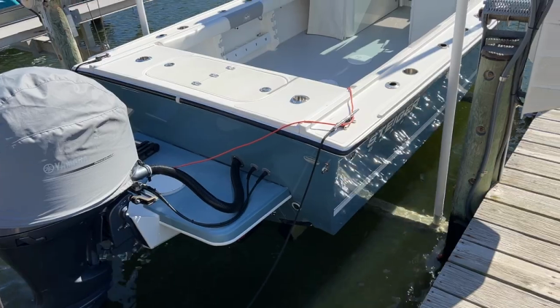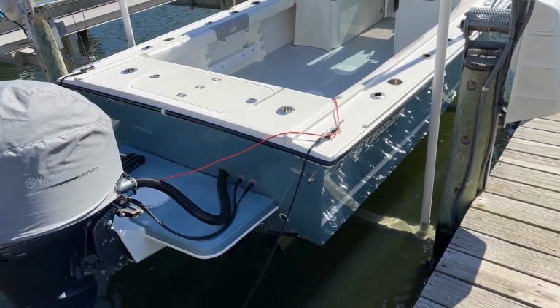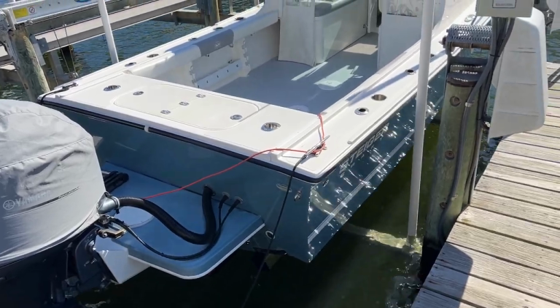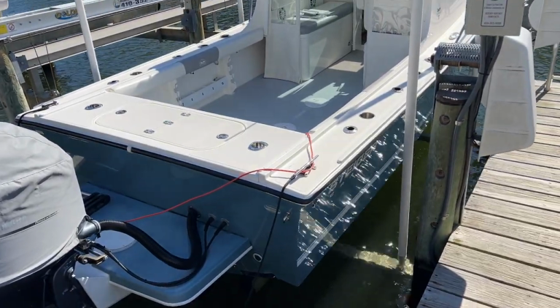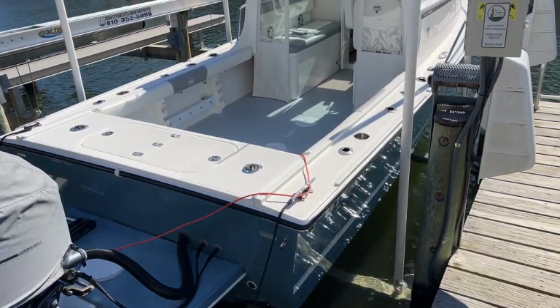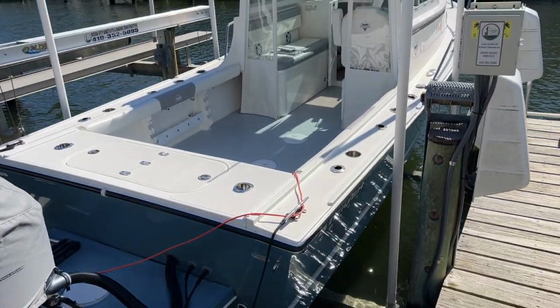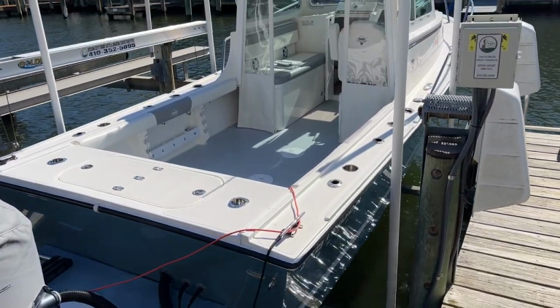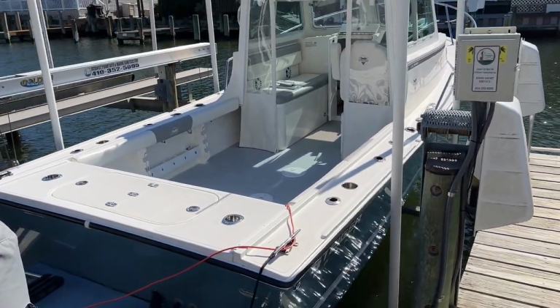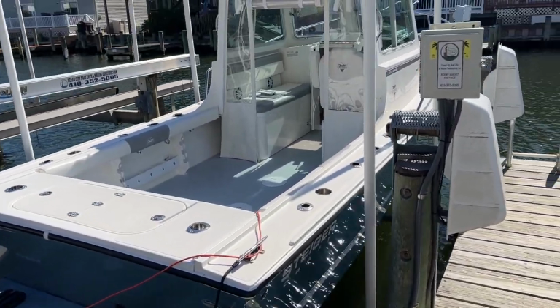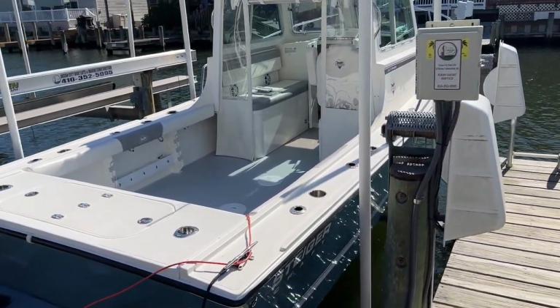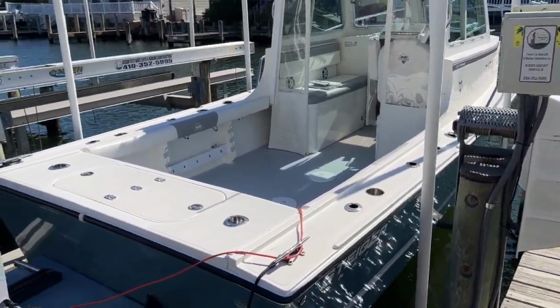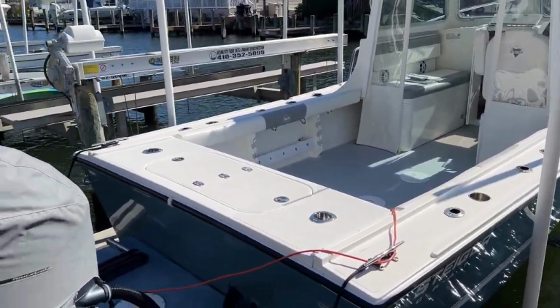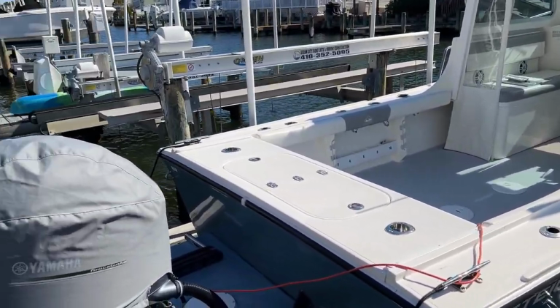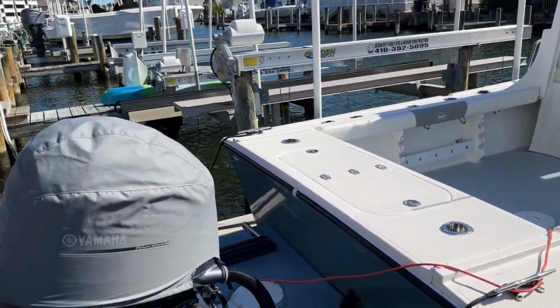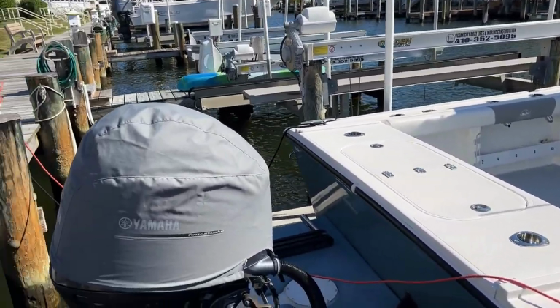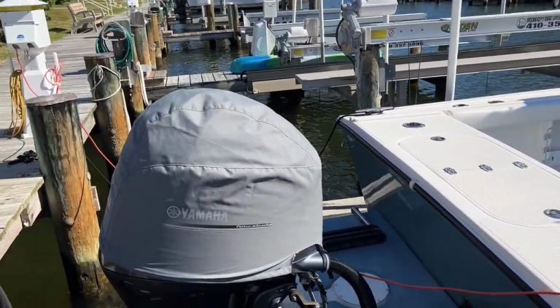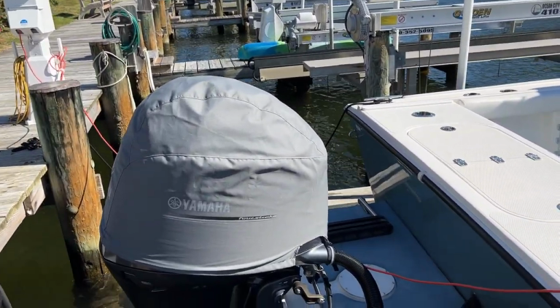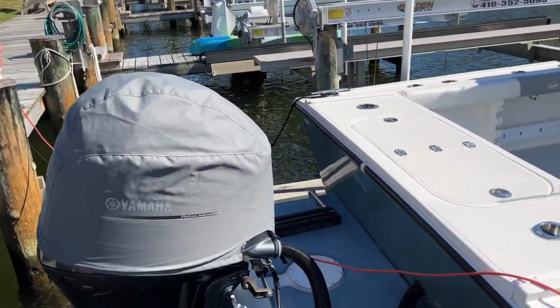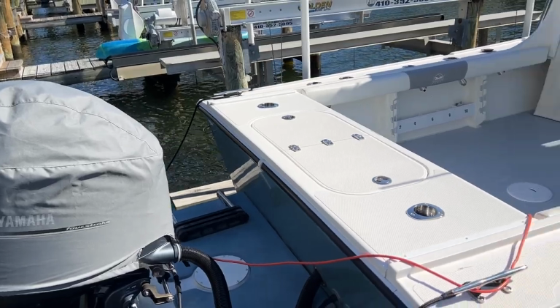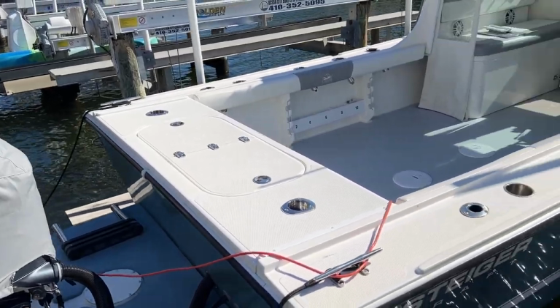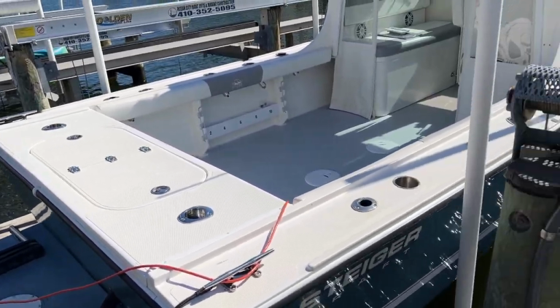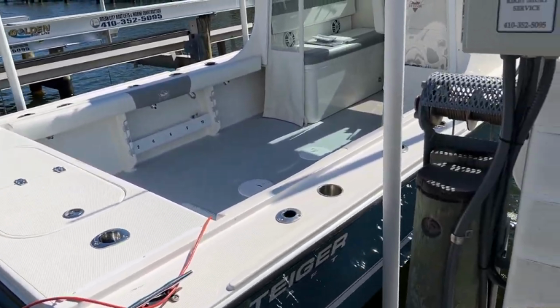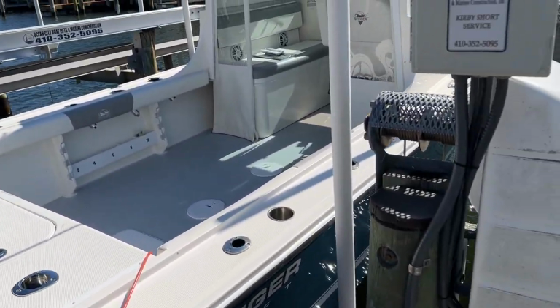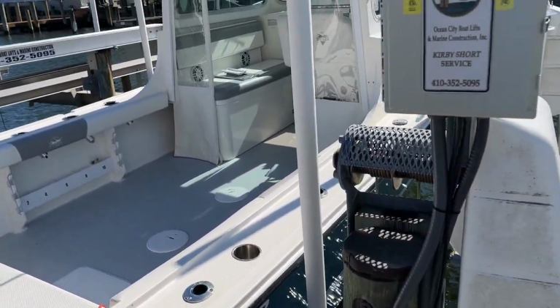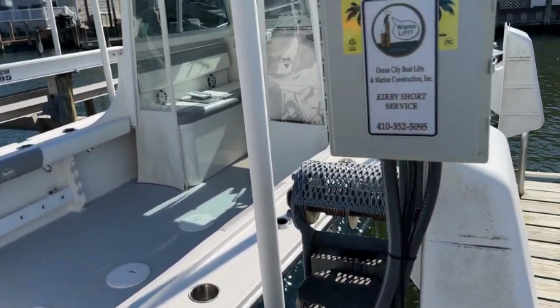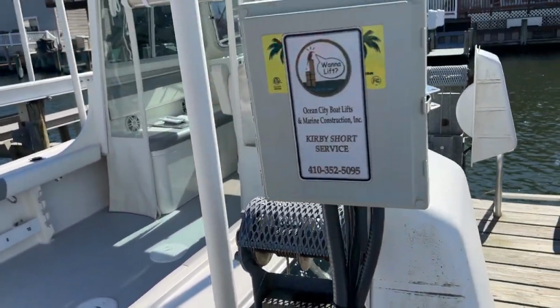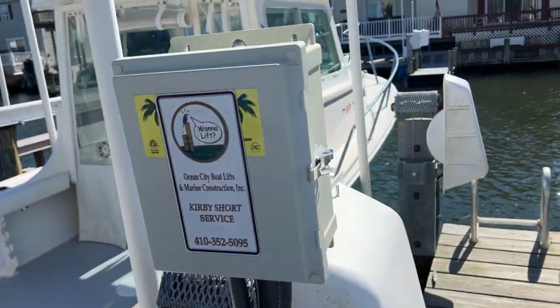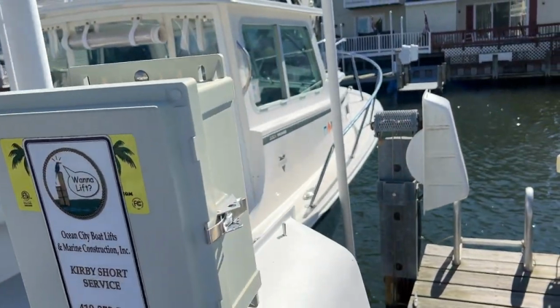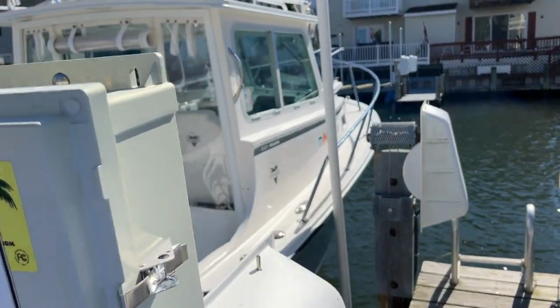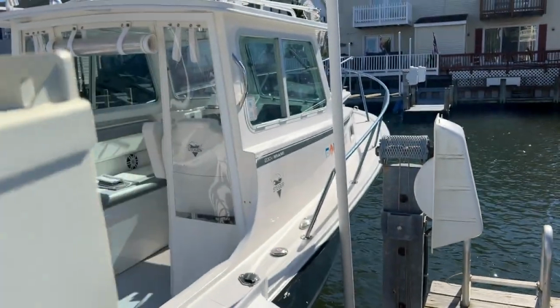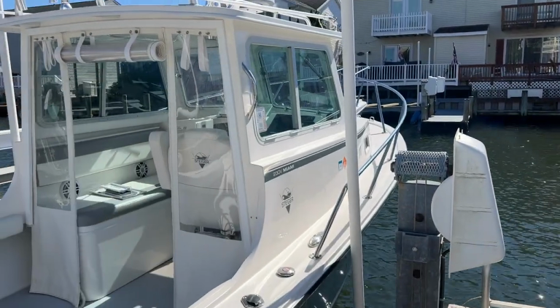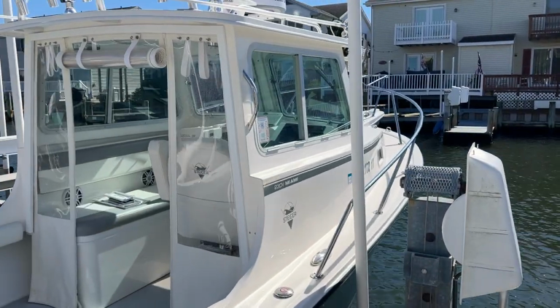Good afternoon everybody. I'm going to do a walkthrough of this beautiful 2017 23 Steigercraft Miami.